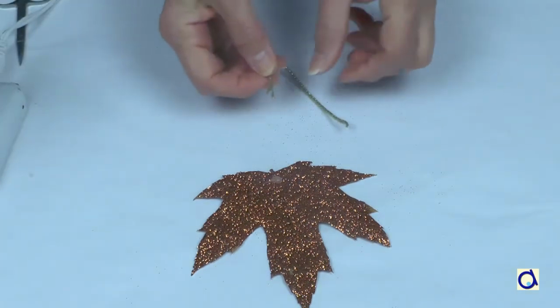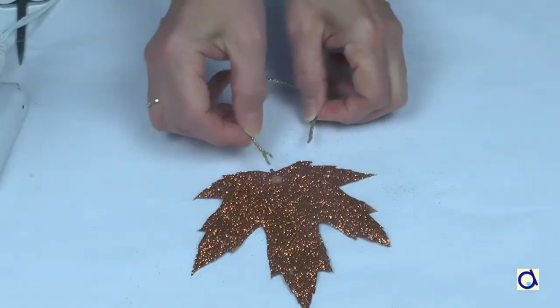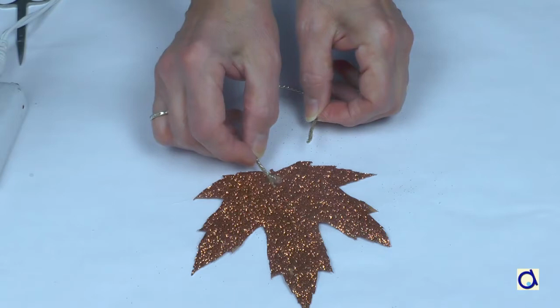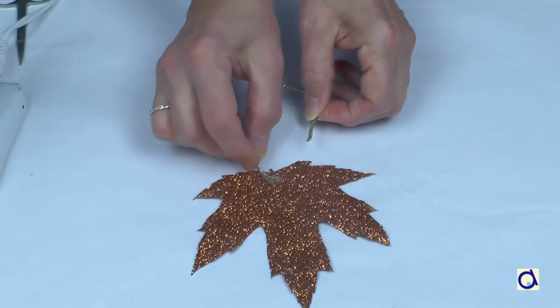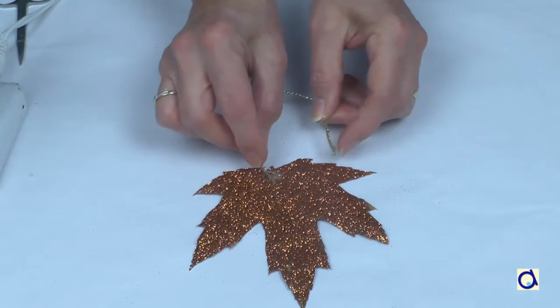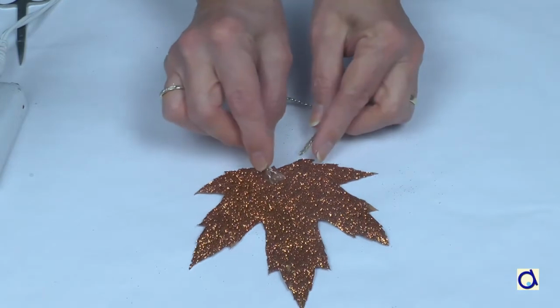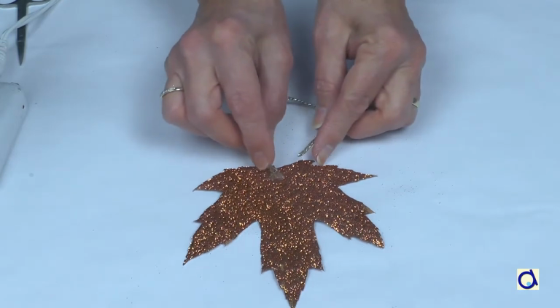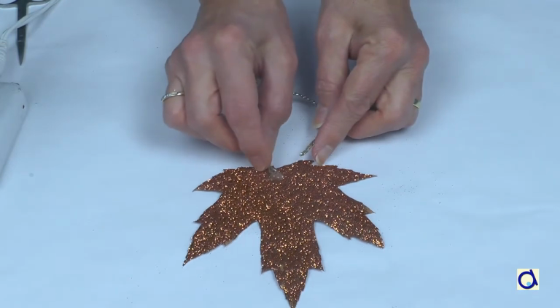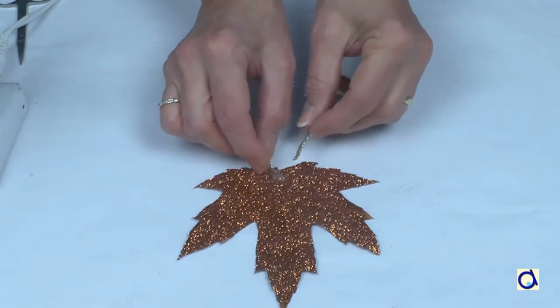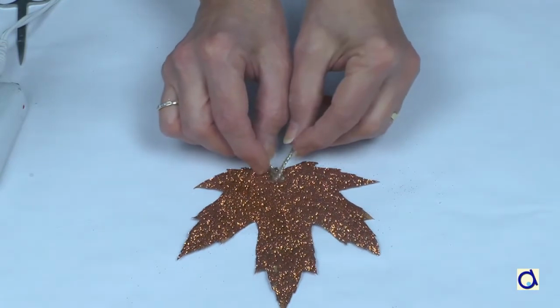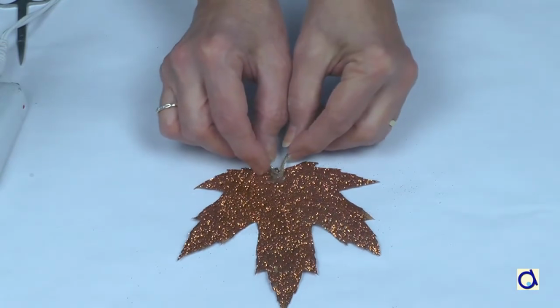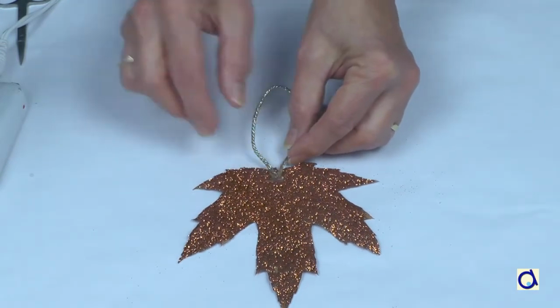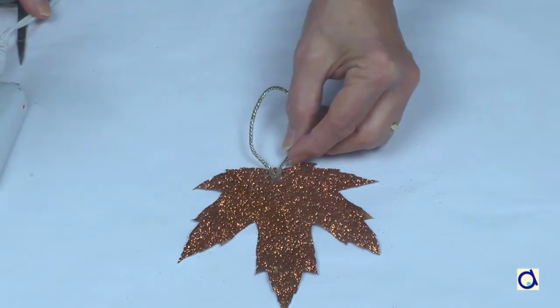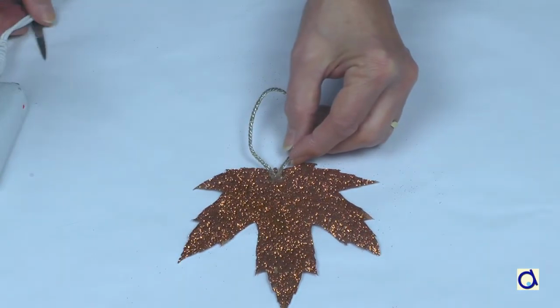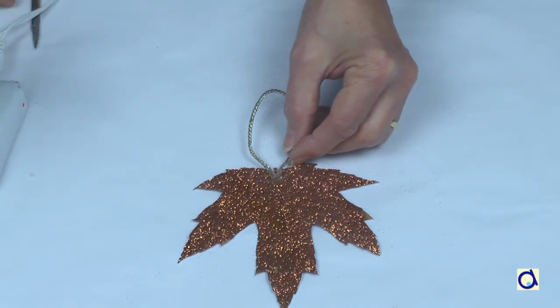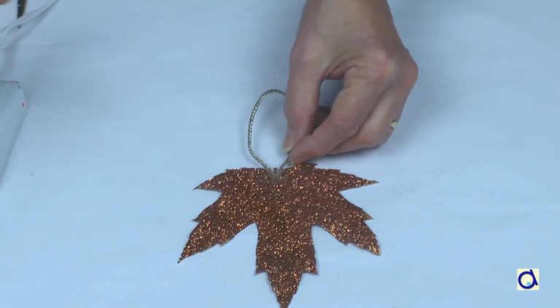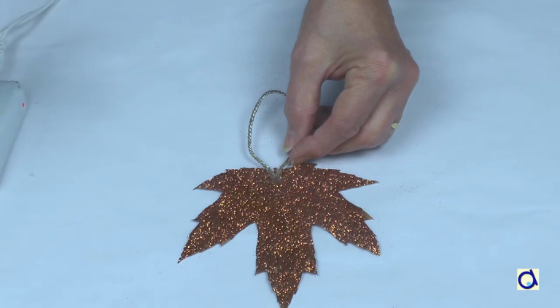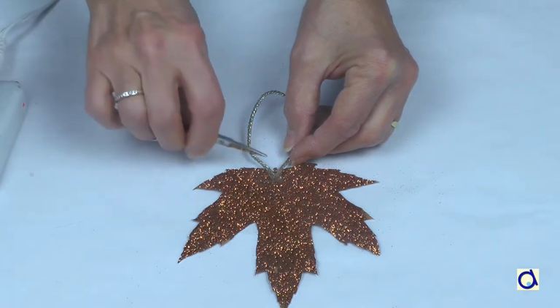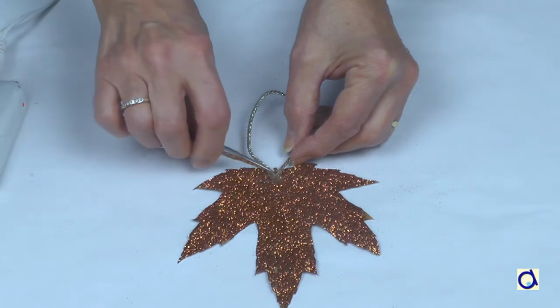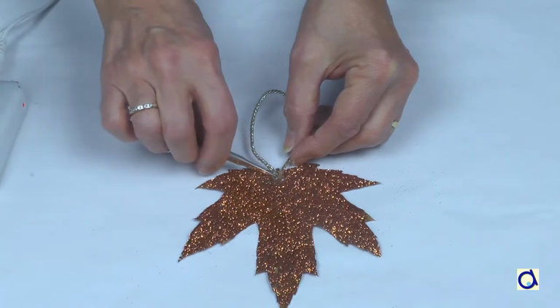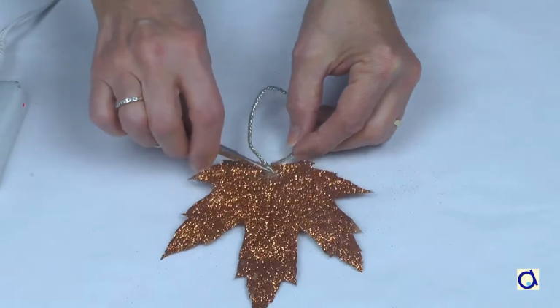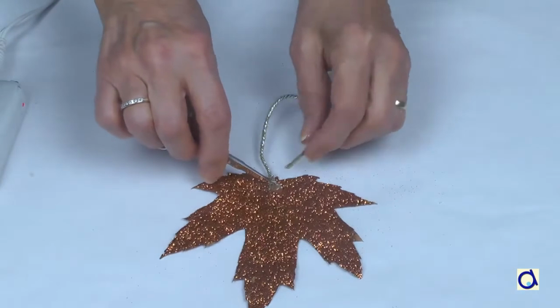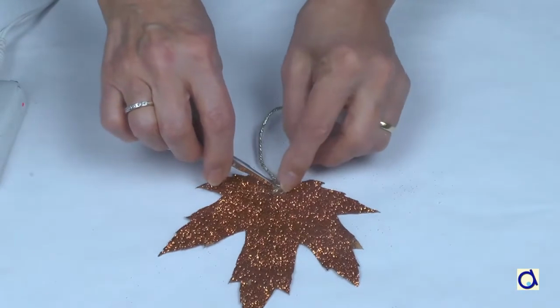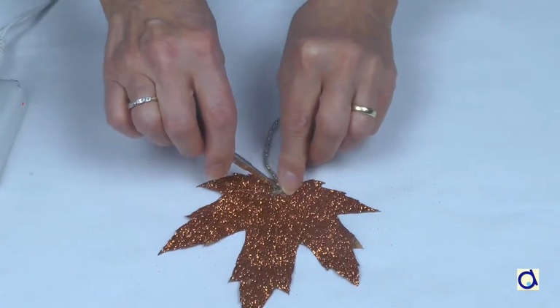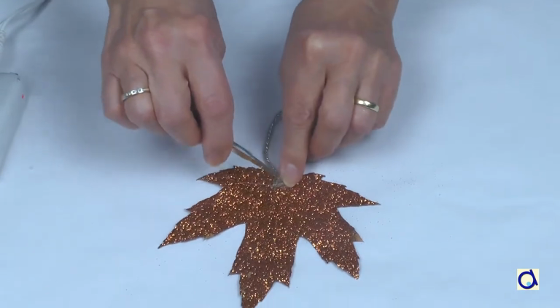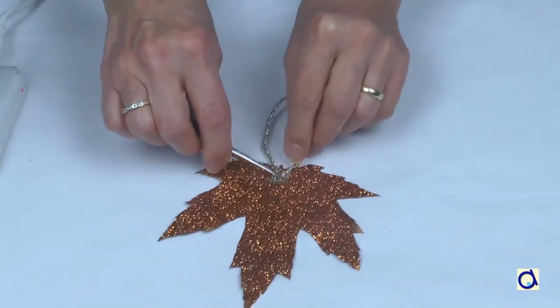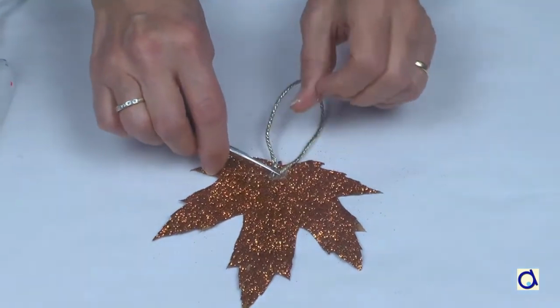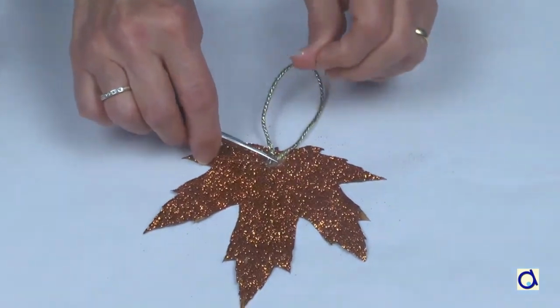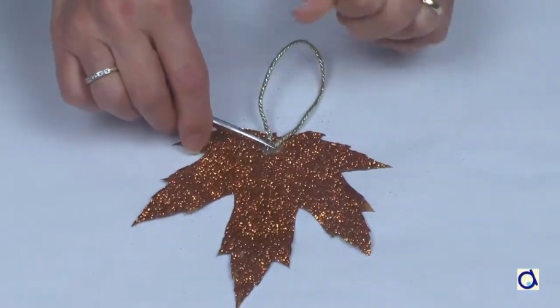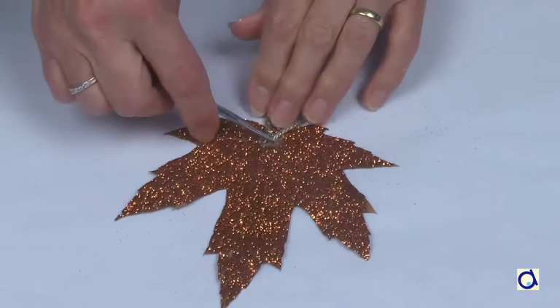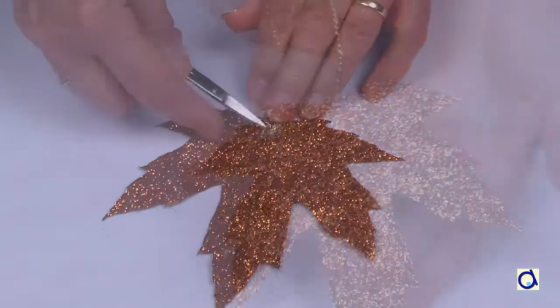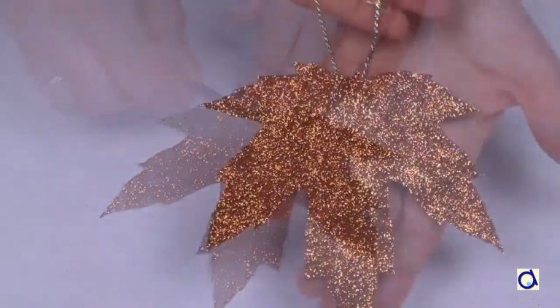Instead of gluing the ribbon to the back of the leaf, you could punch a hole in the leaf before you dry it and pass the ribbon through the hole. And now your leaf is ready to hang in the Christmas tree.